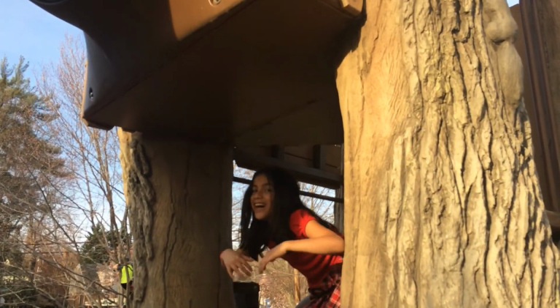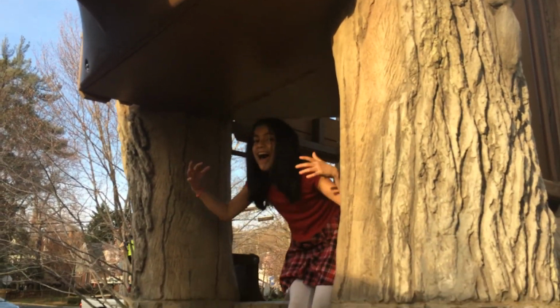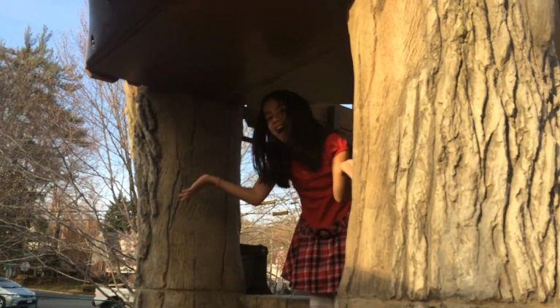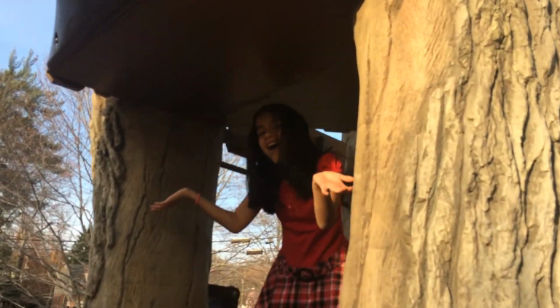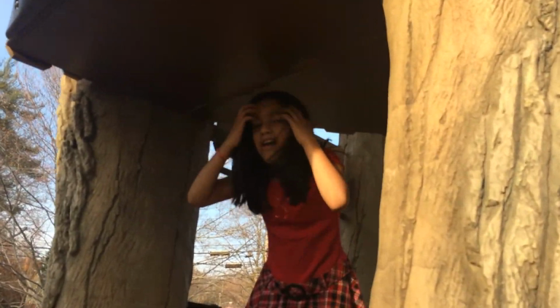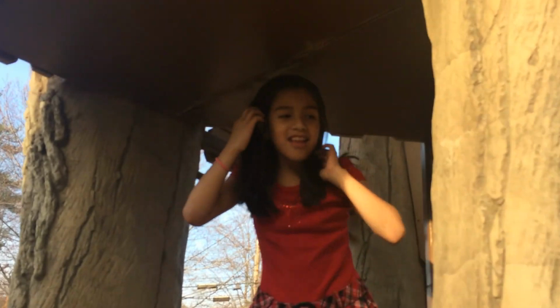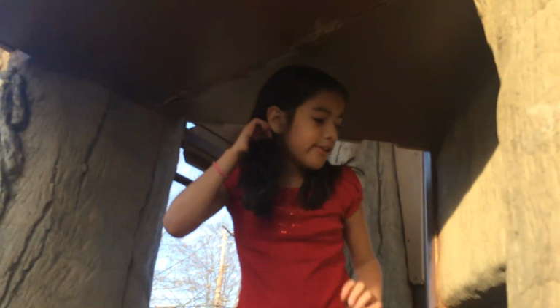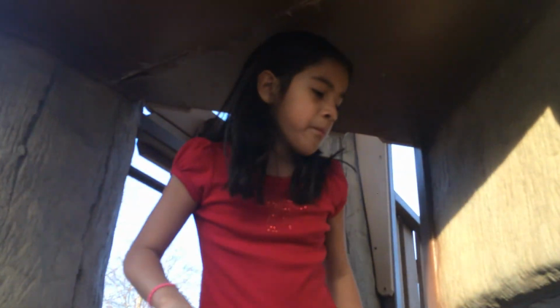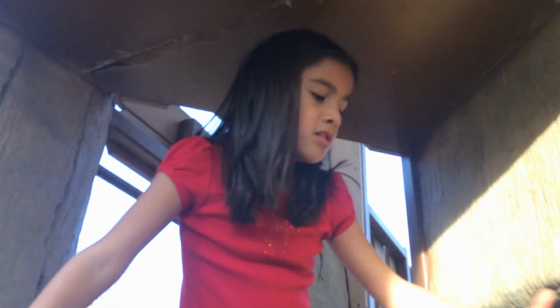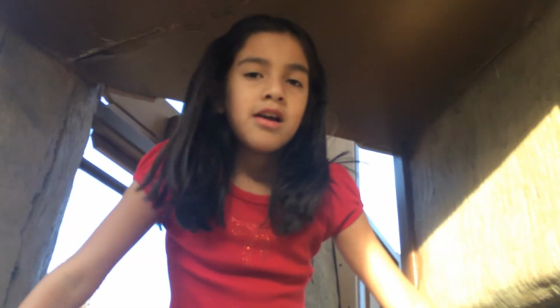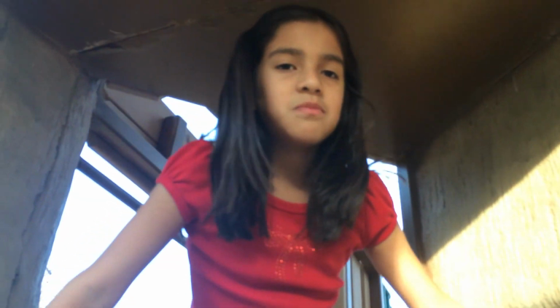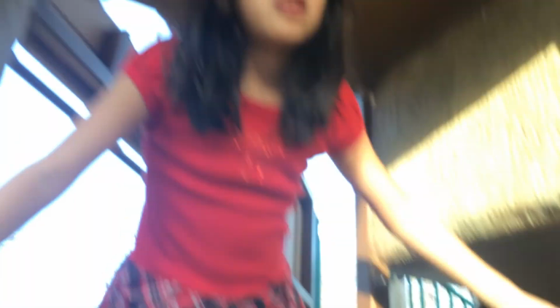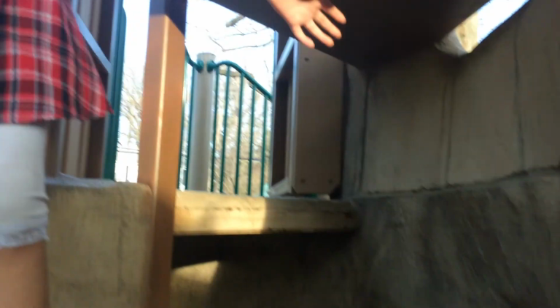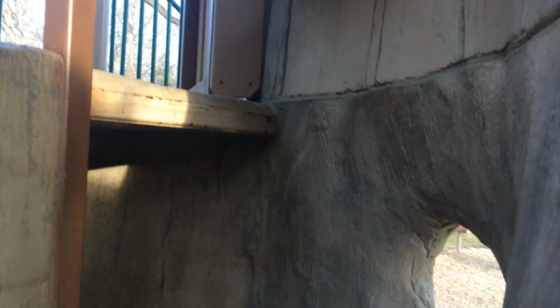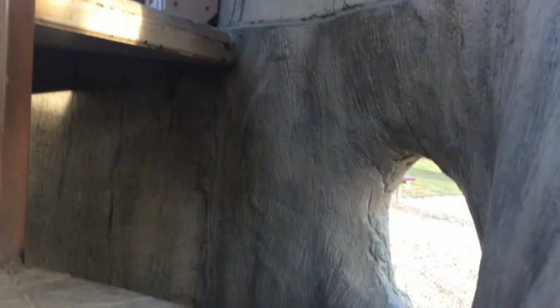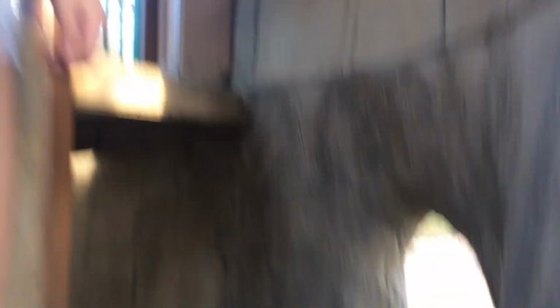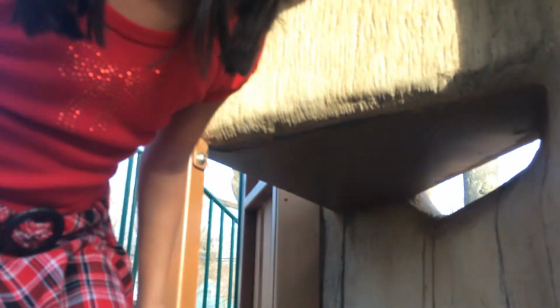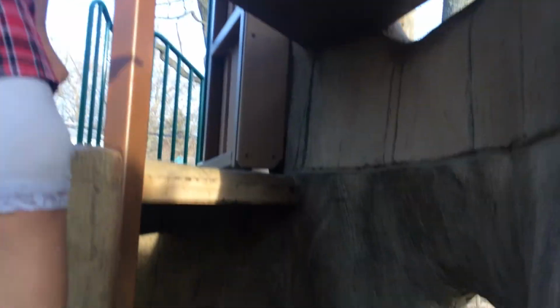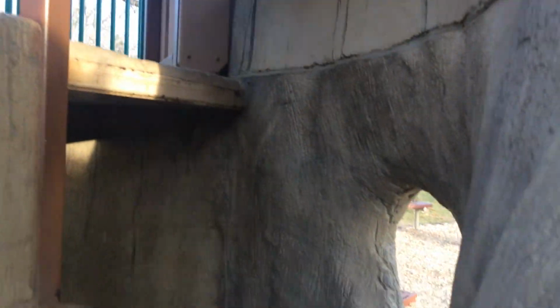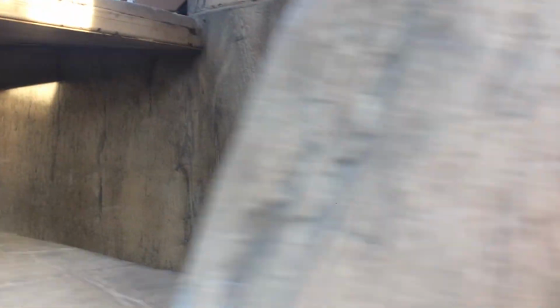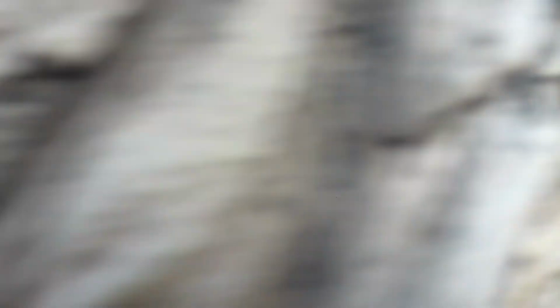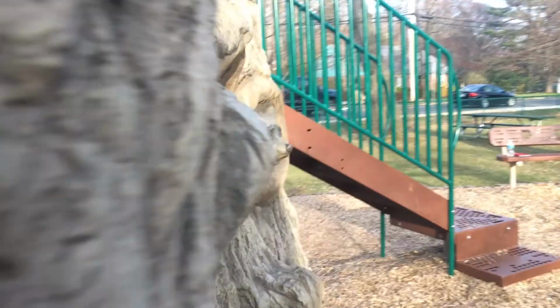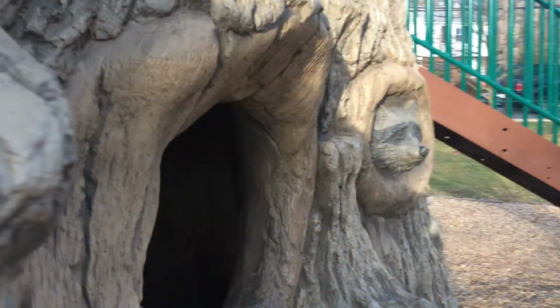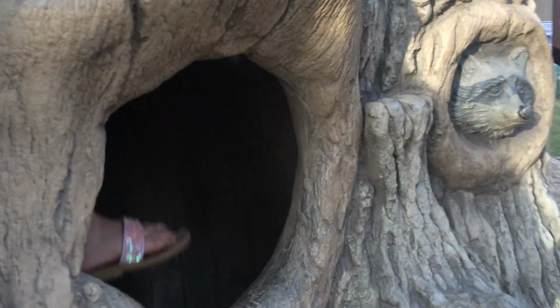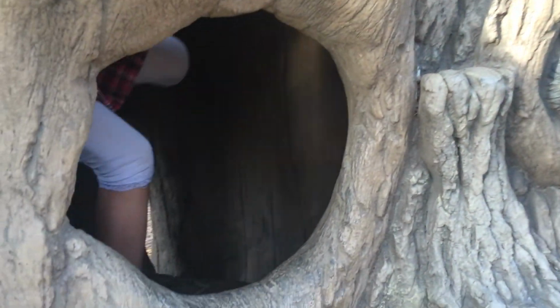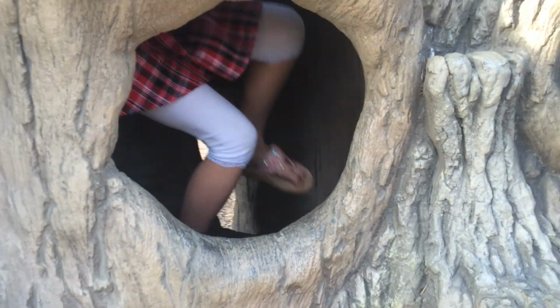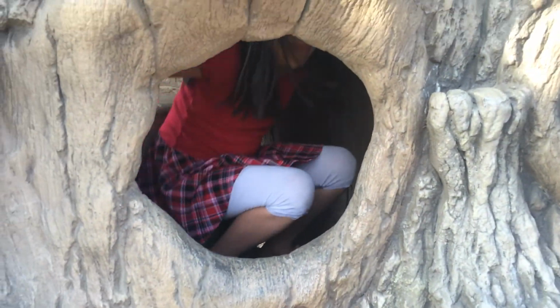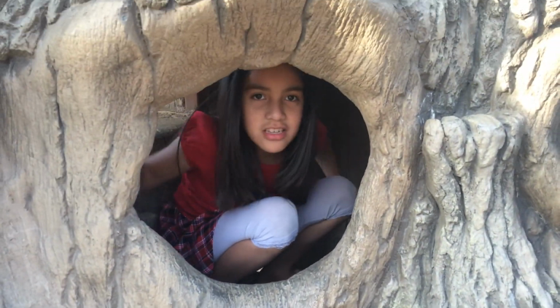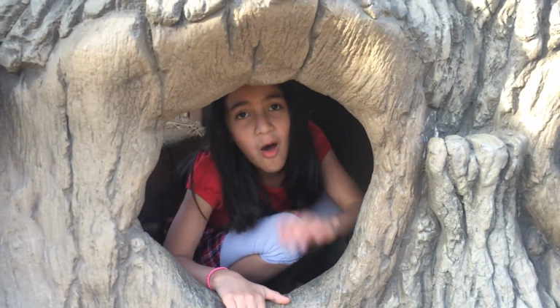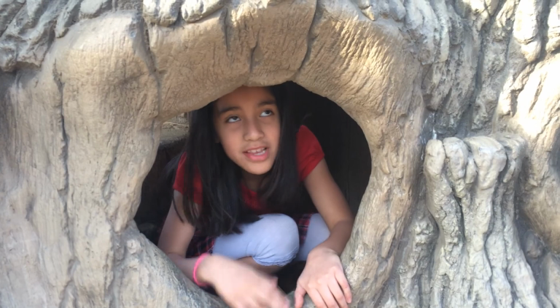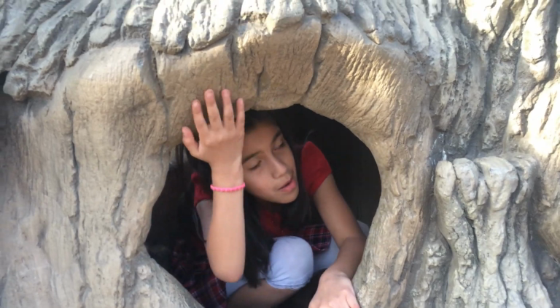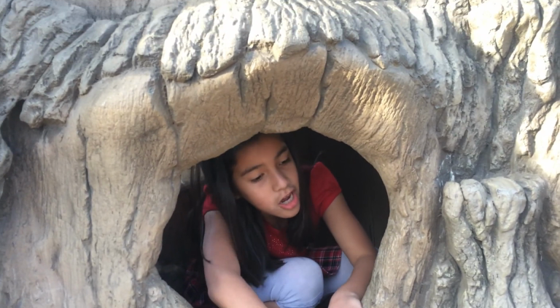Ta-da! And then here's my window and stuff. So, this is my window.